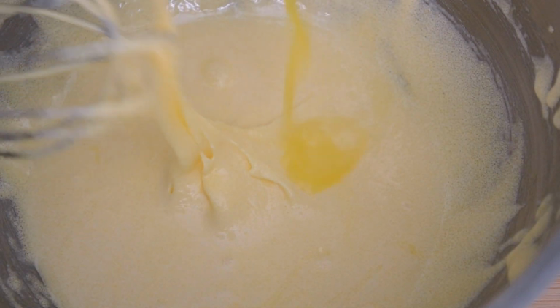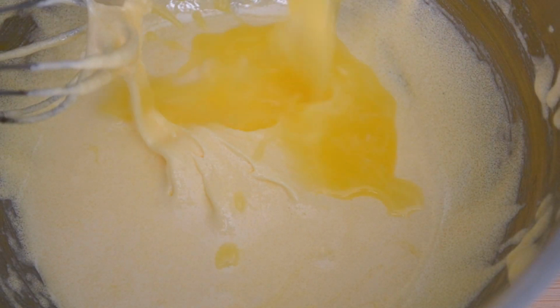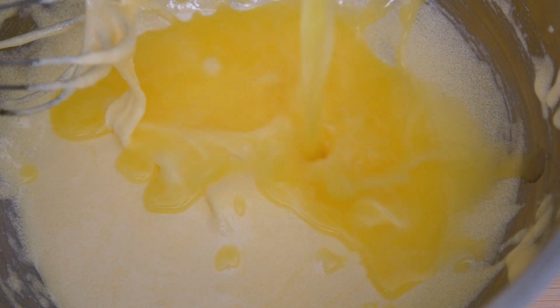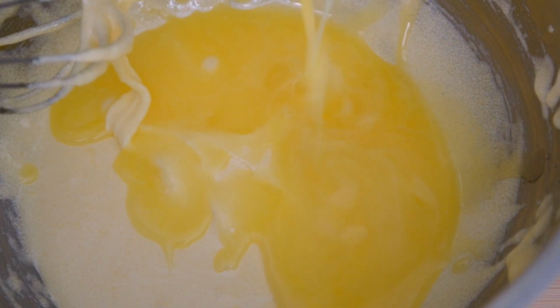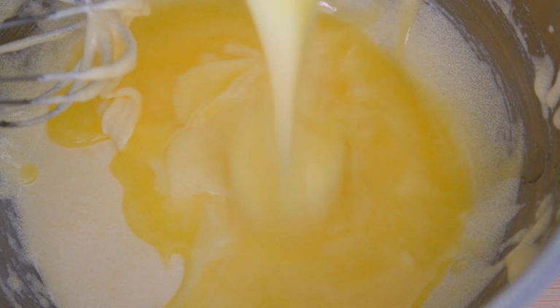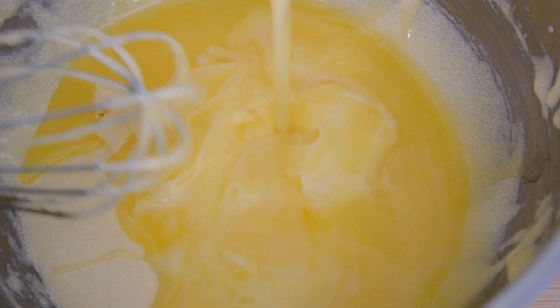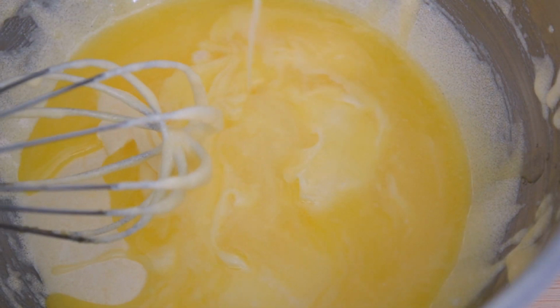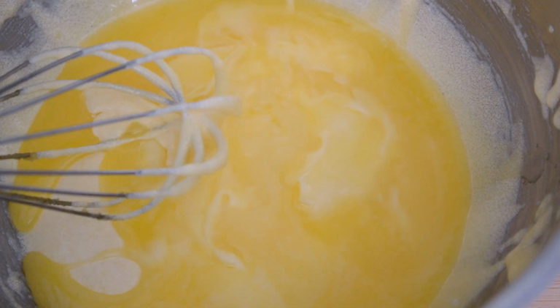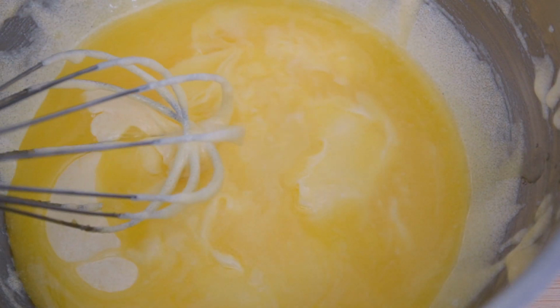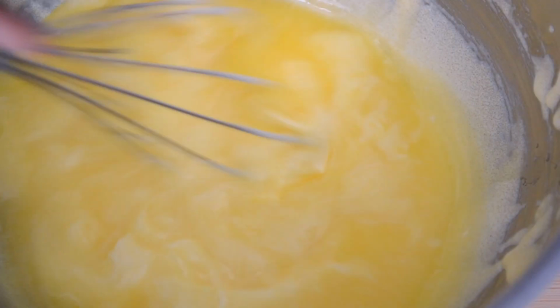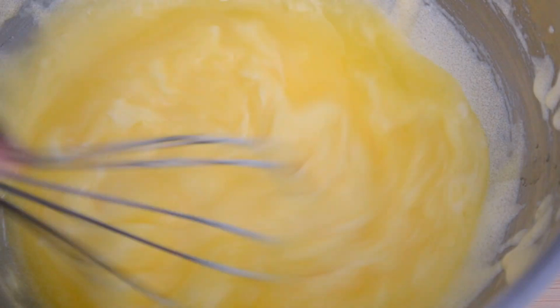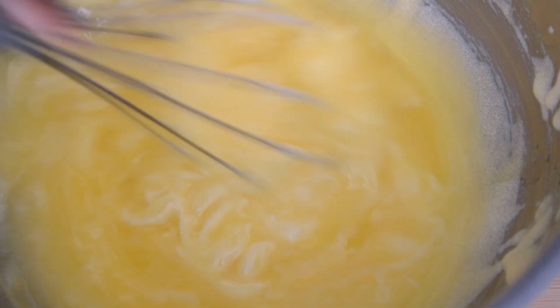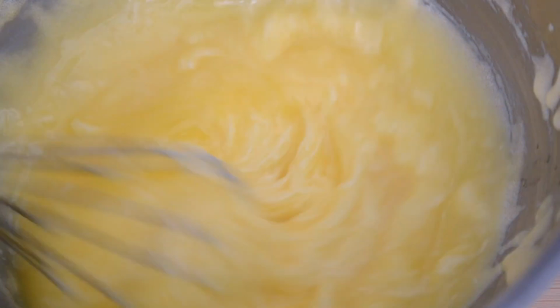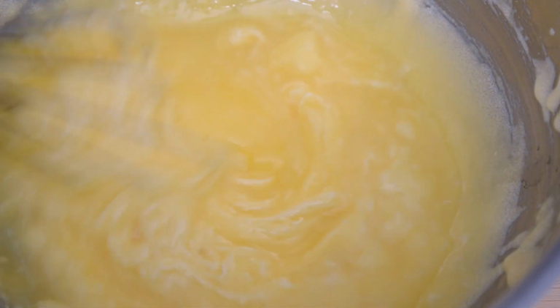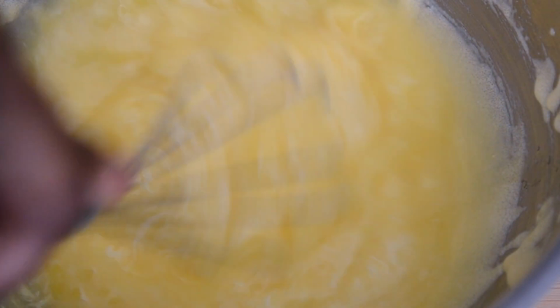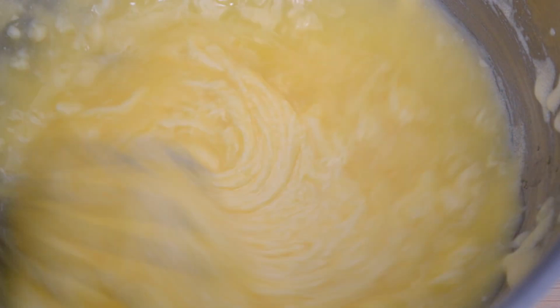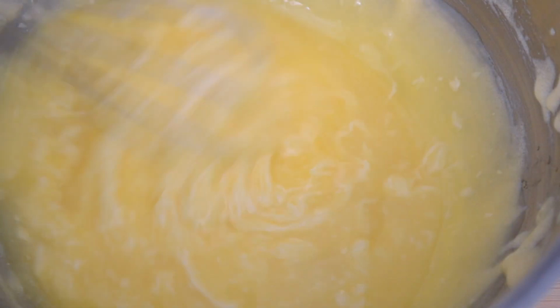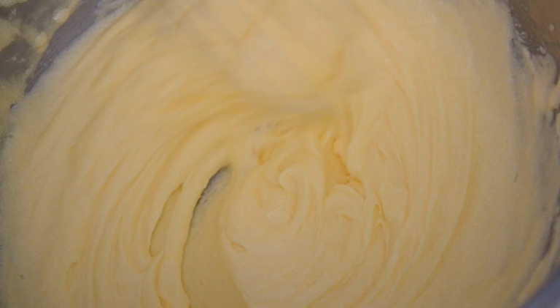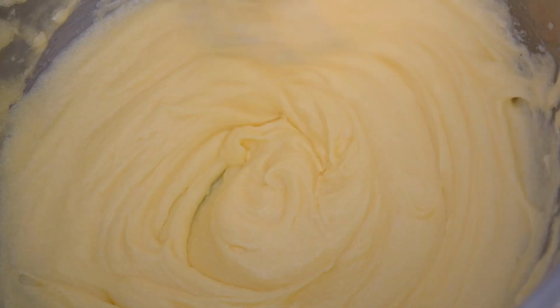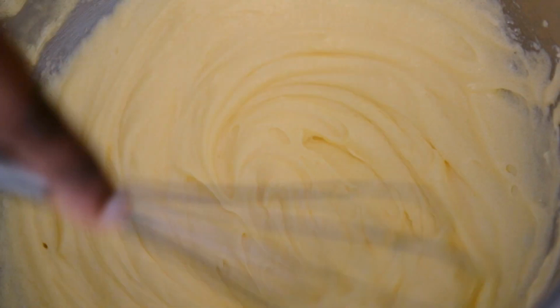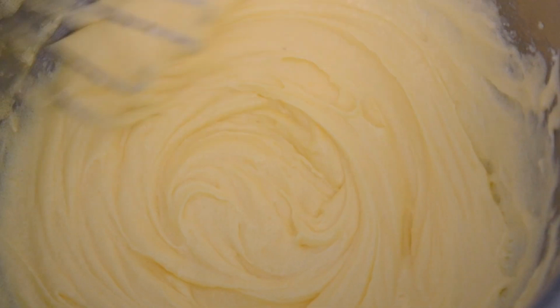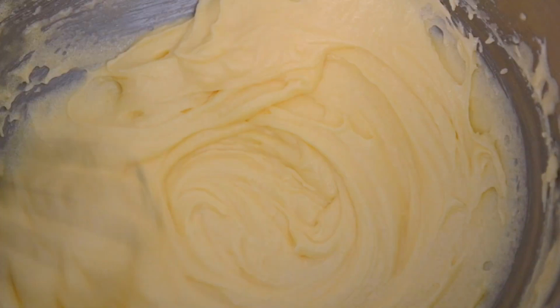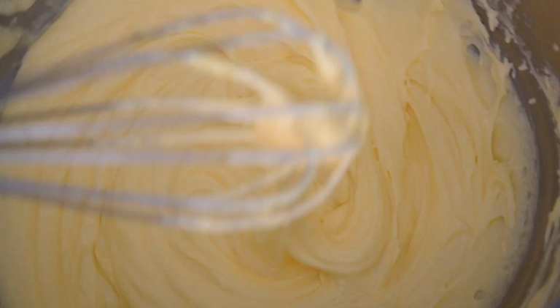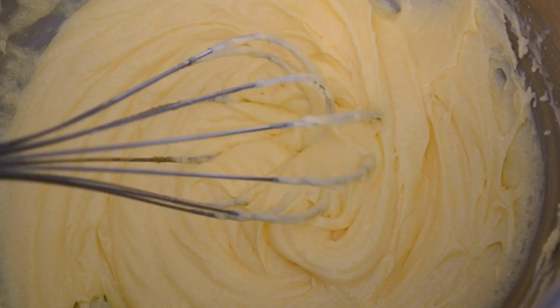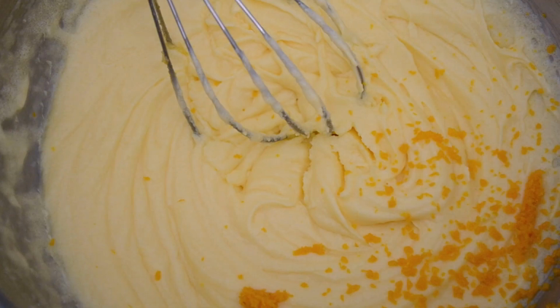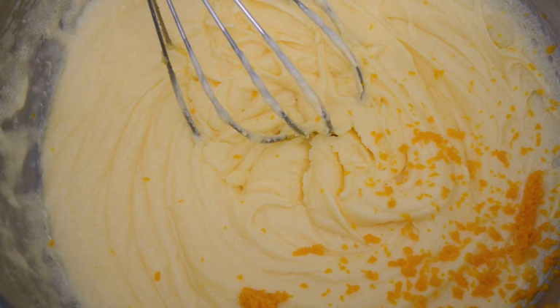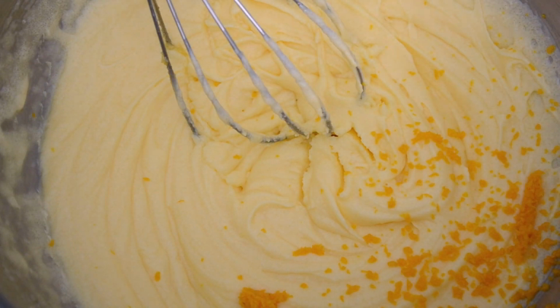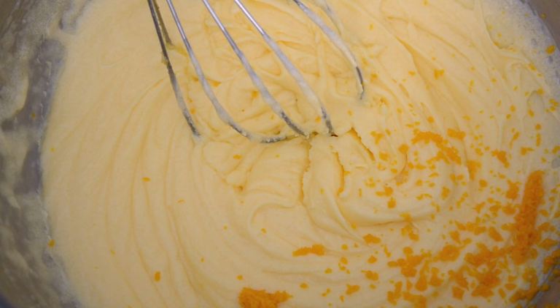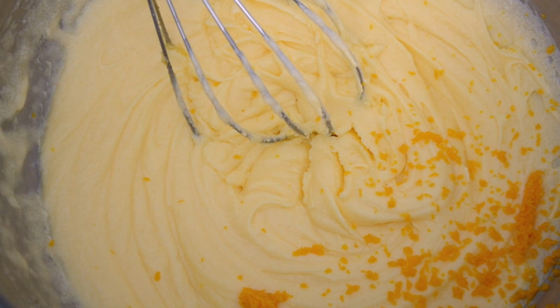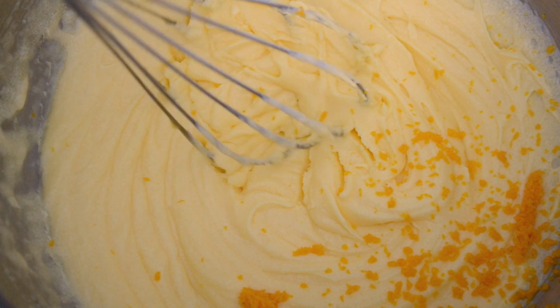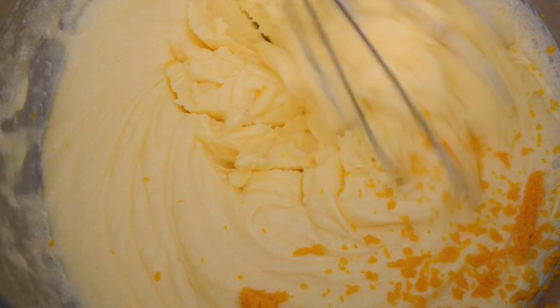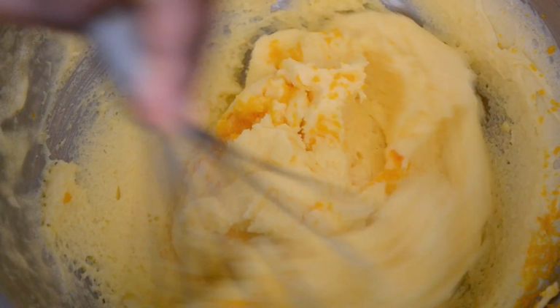Add the melted butter, then add the grated zest from one orange.